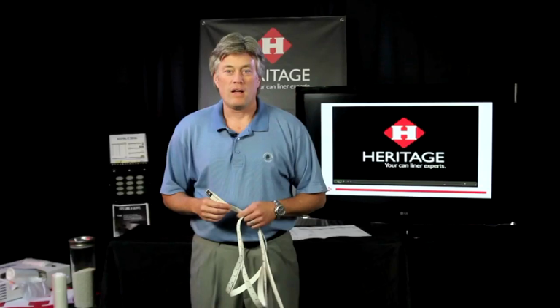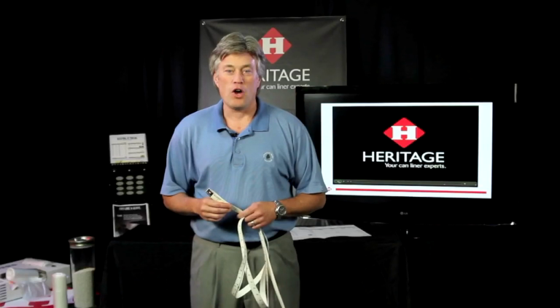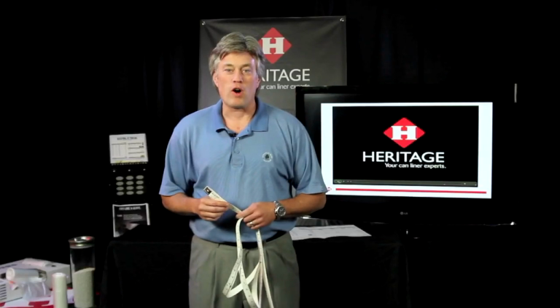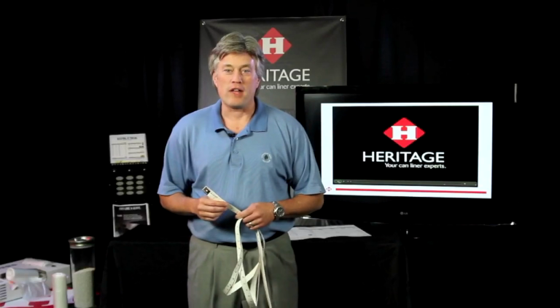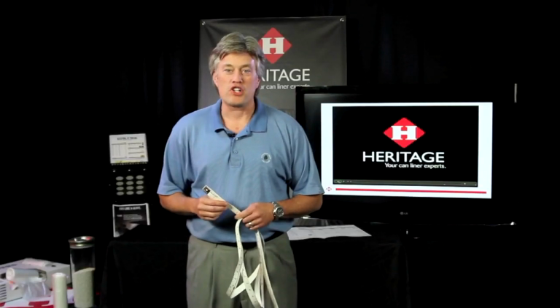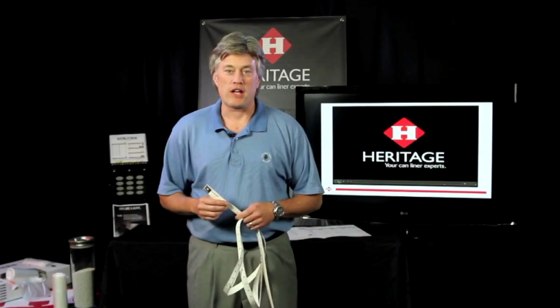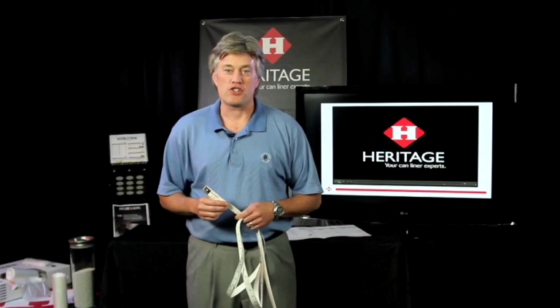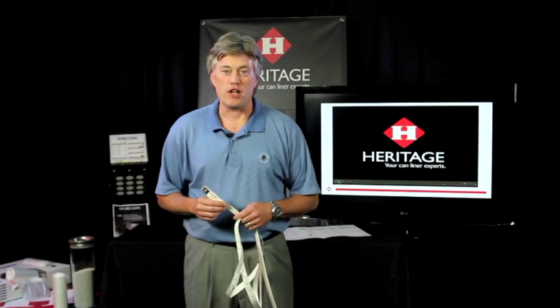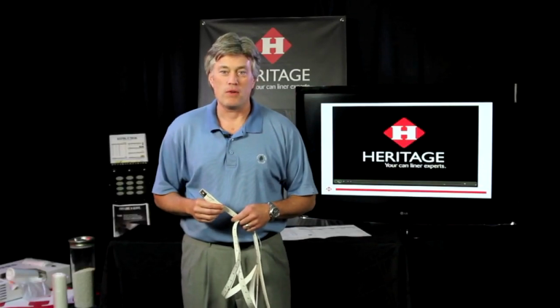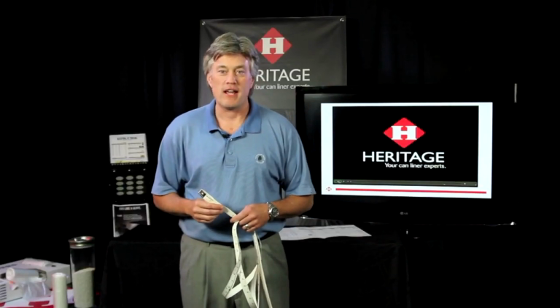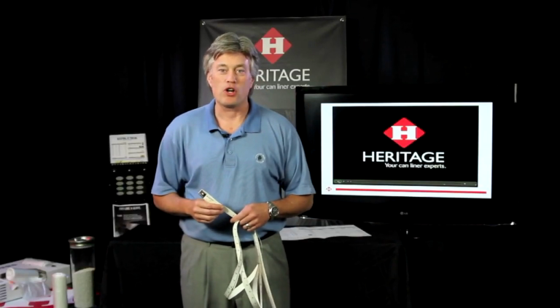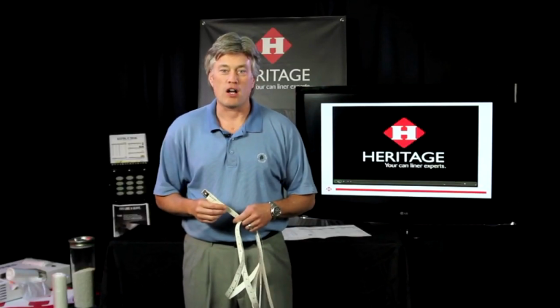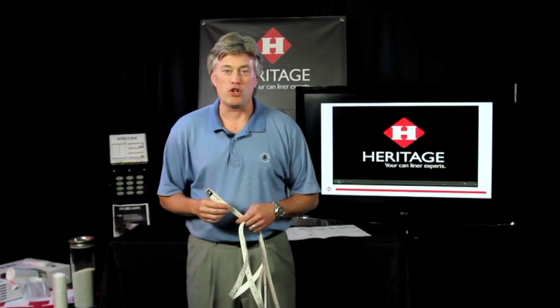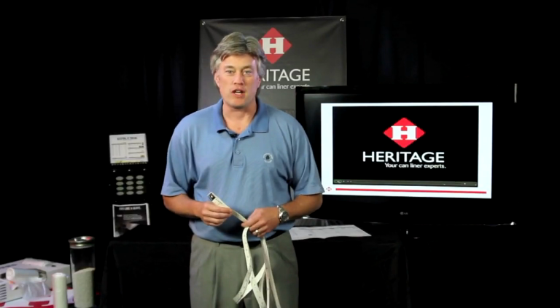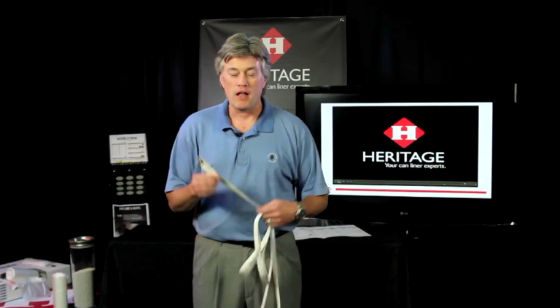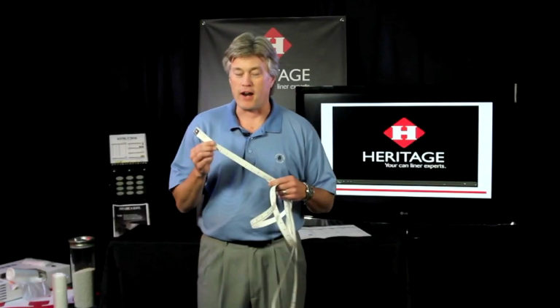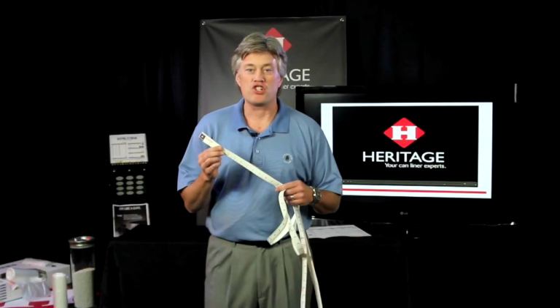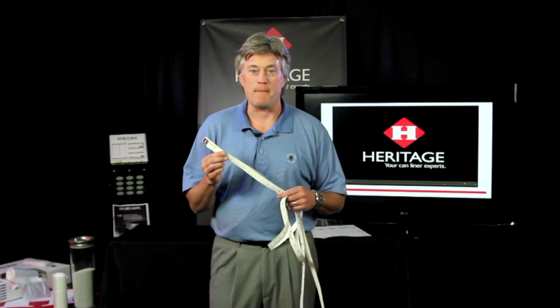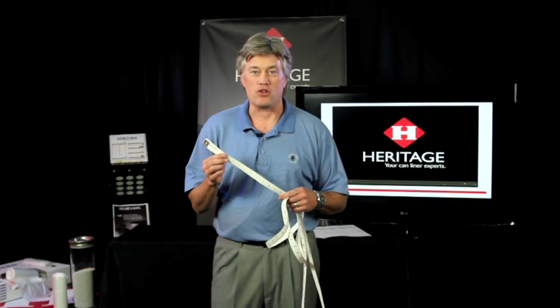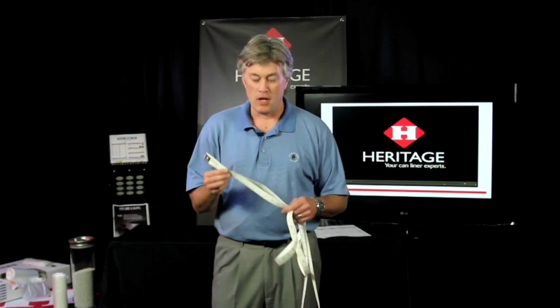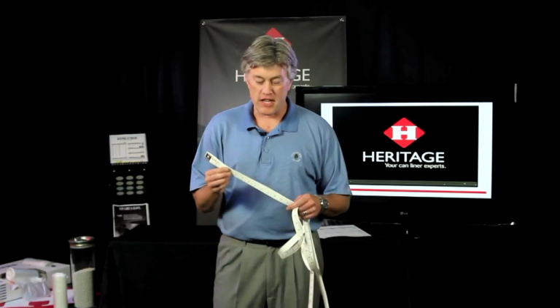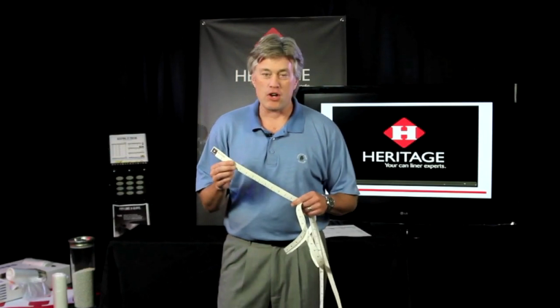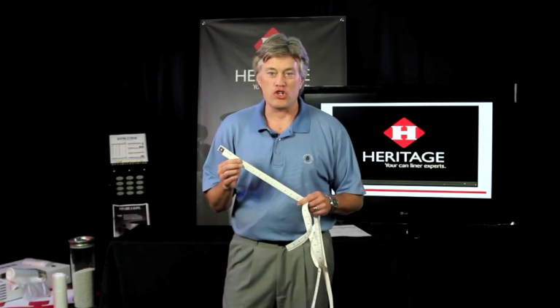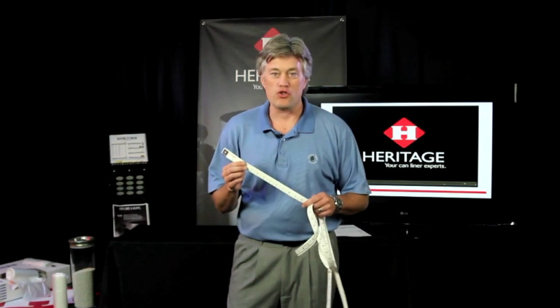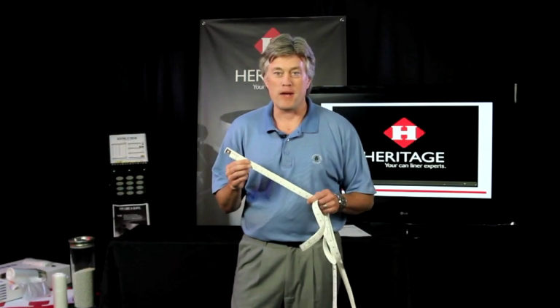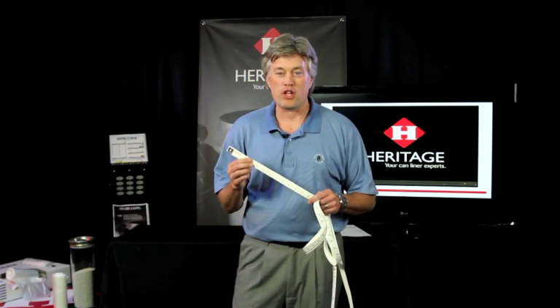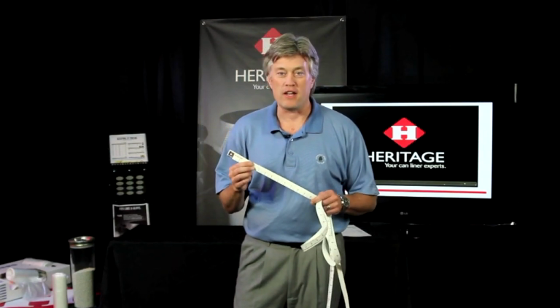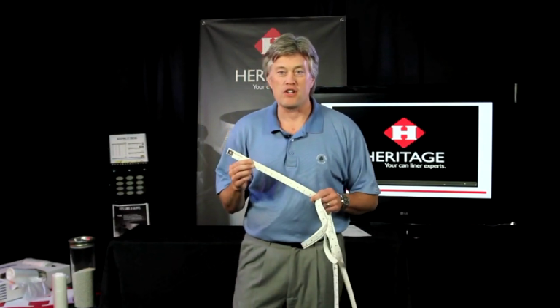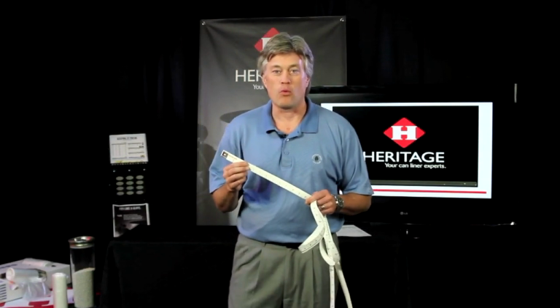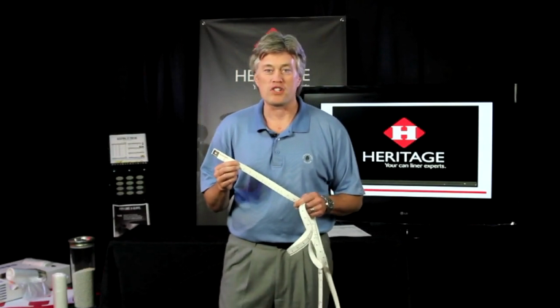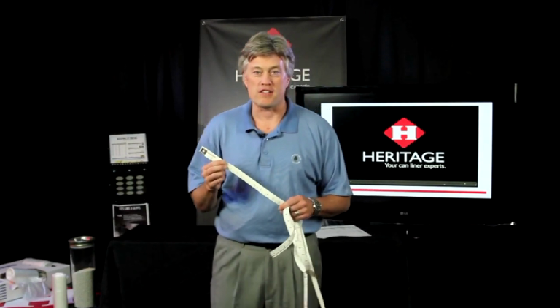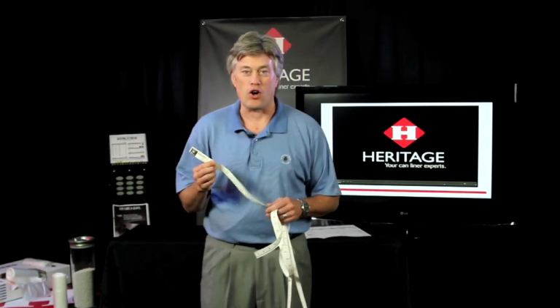Hello and welcome to the Heritage Communications Studio. Today we're going to talk about using the Heritage Tape Measure. The tape measure is used to measure the cans to determine what size they are.